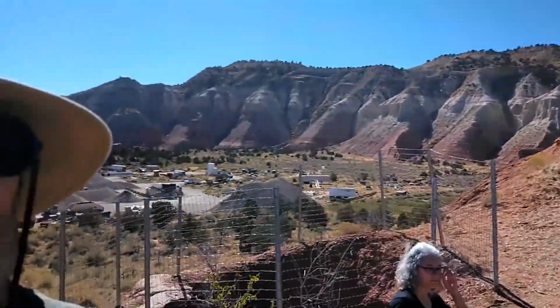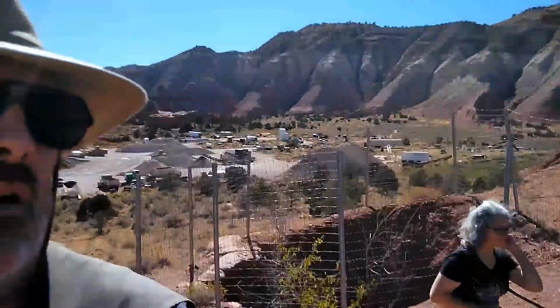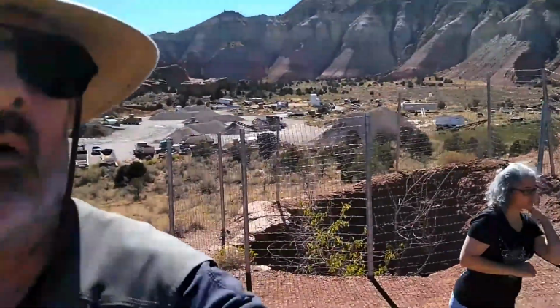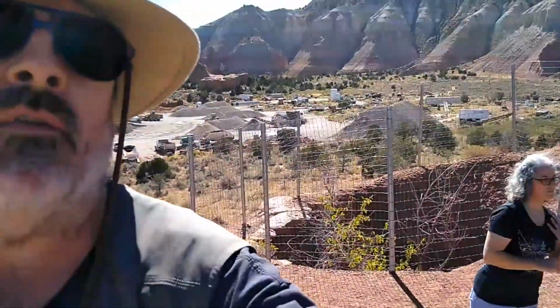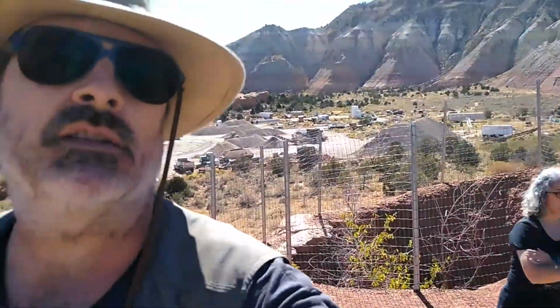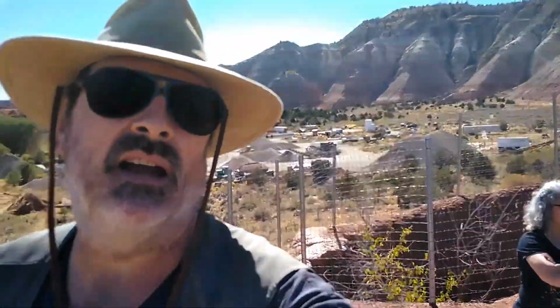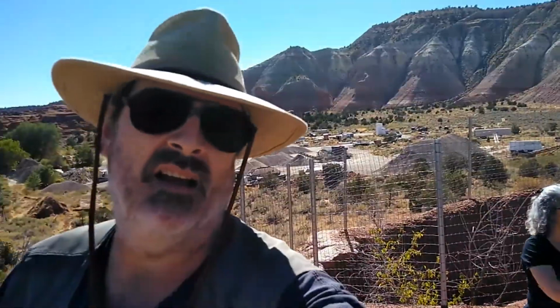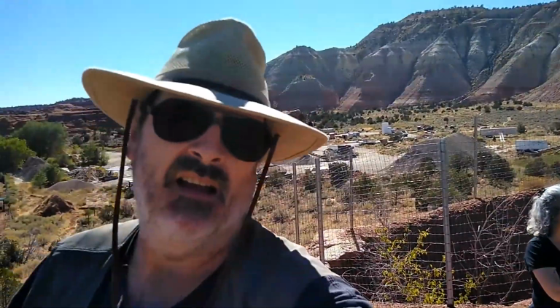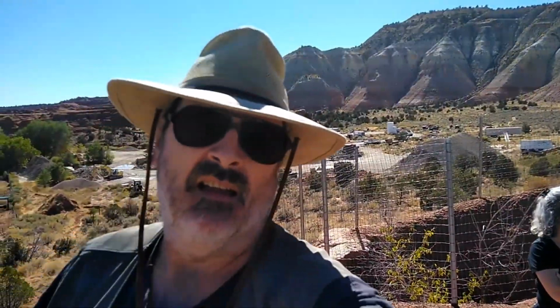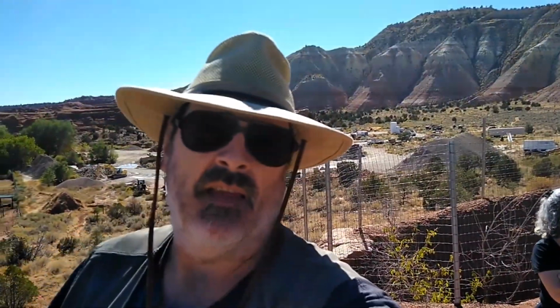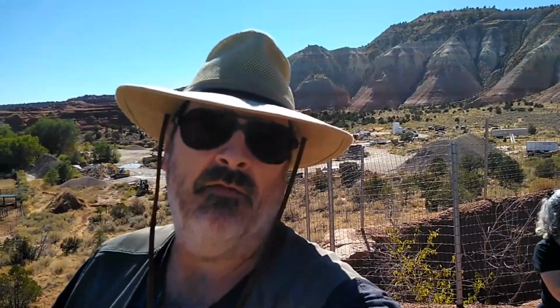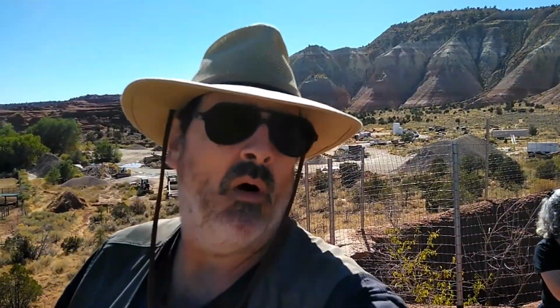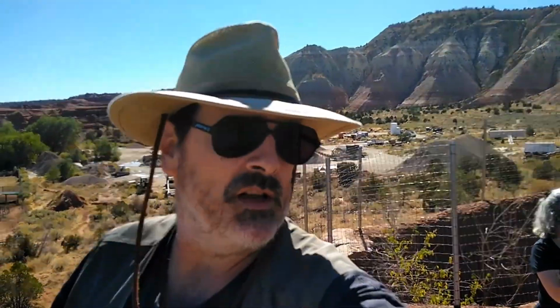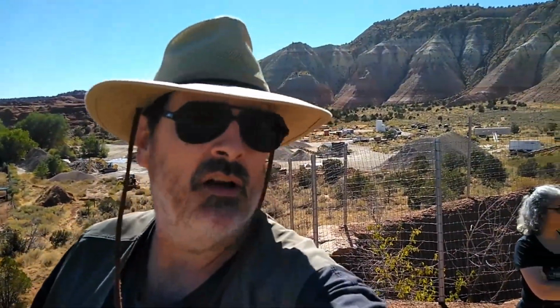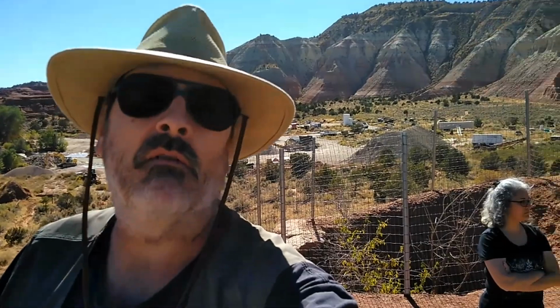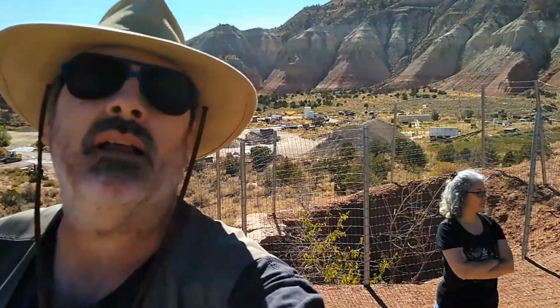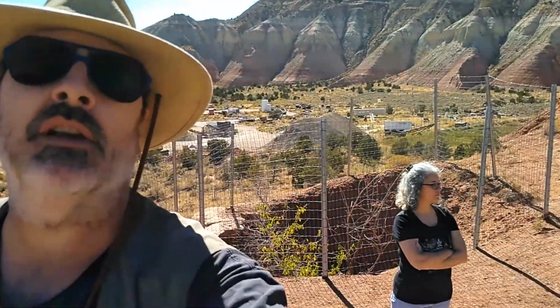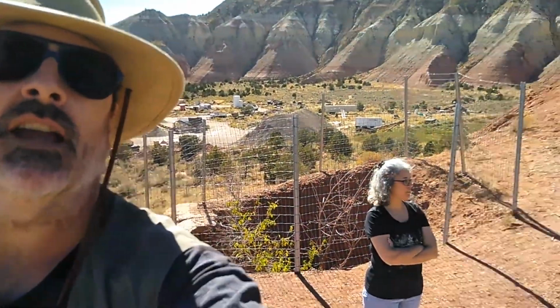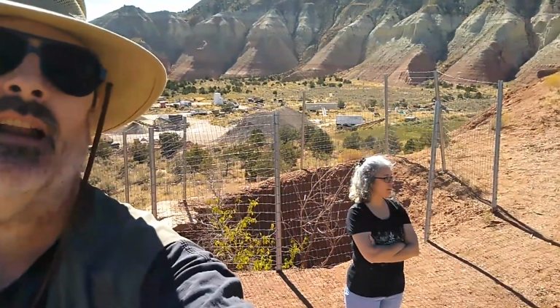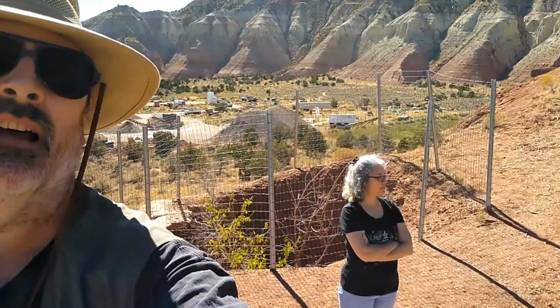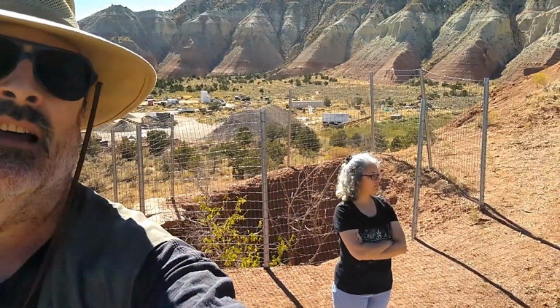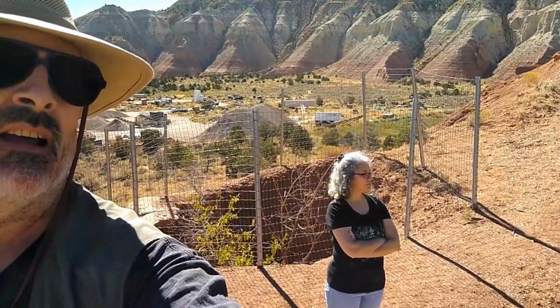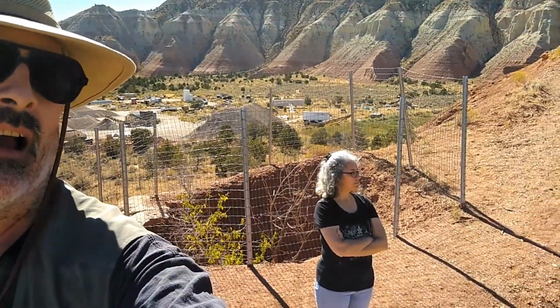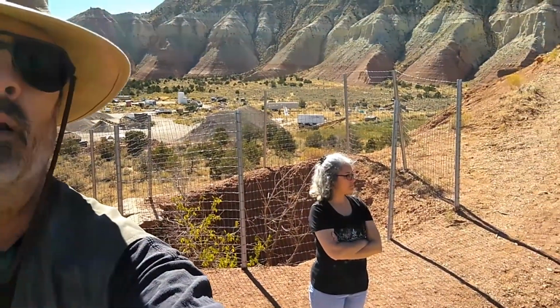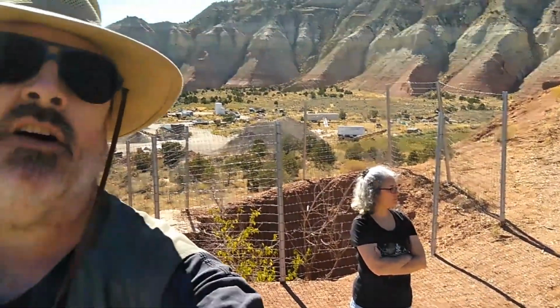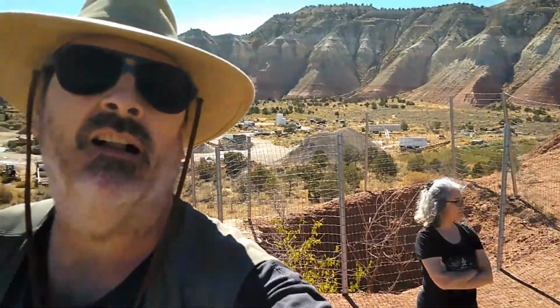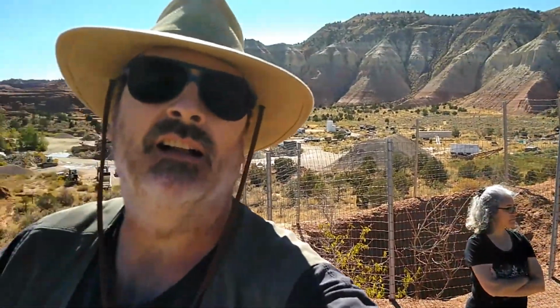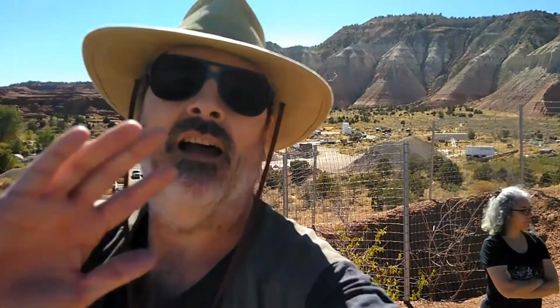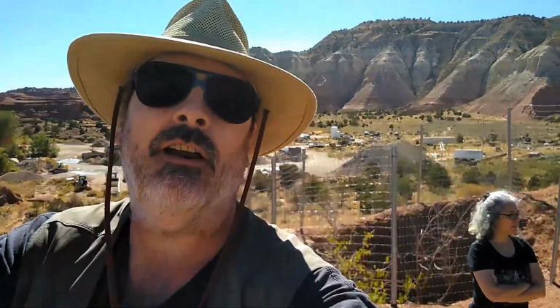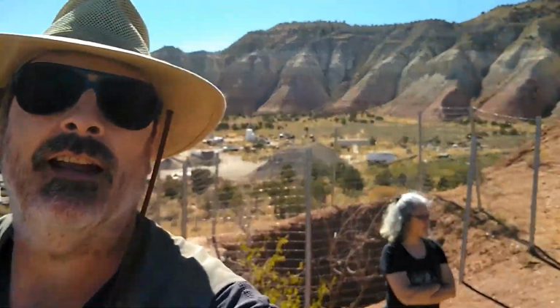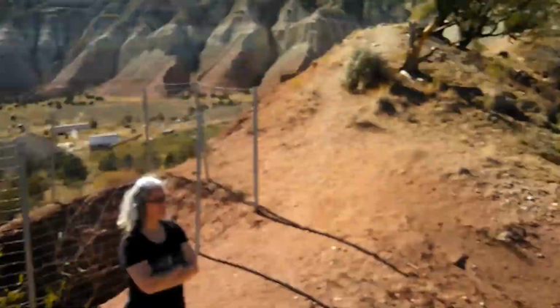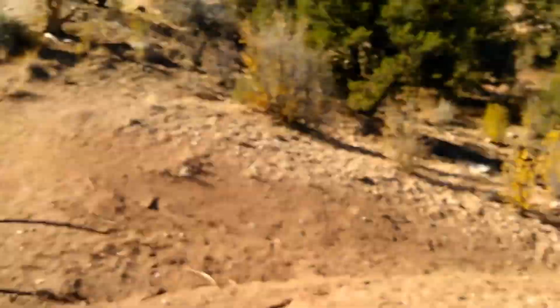Well folks, thank you for watching. We really appreciate it. God bless you all. Have a great day. Thank you.